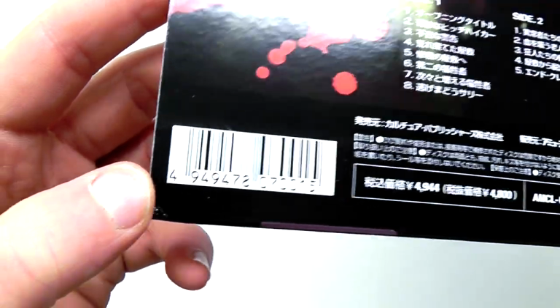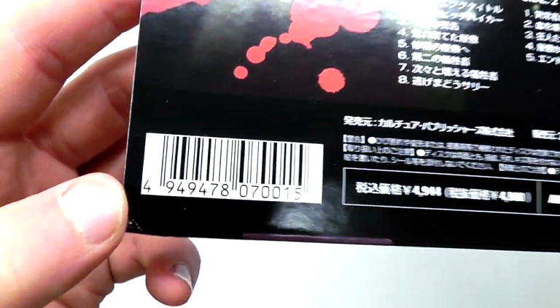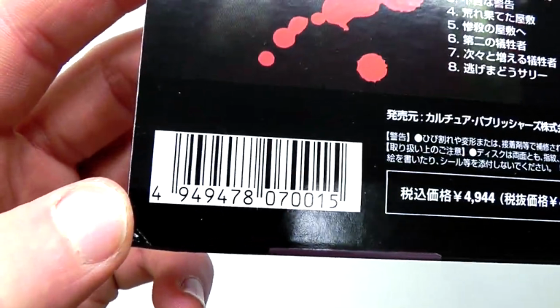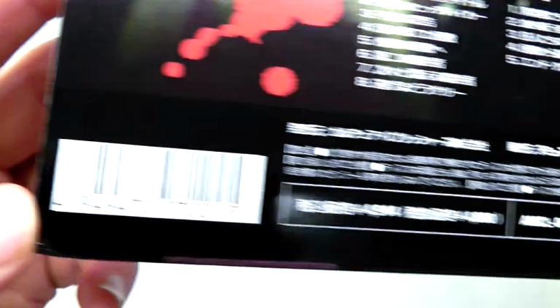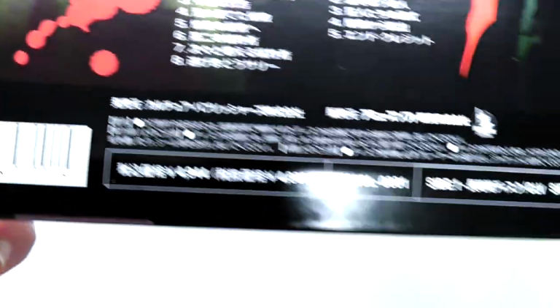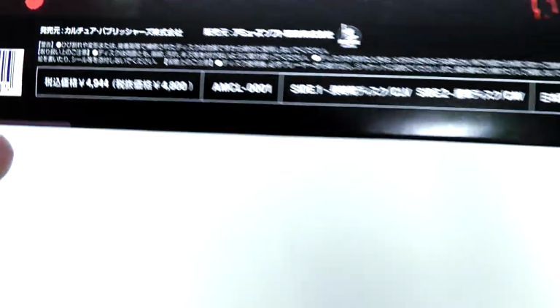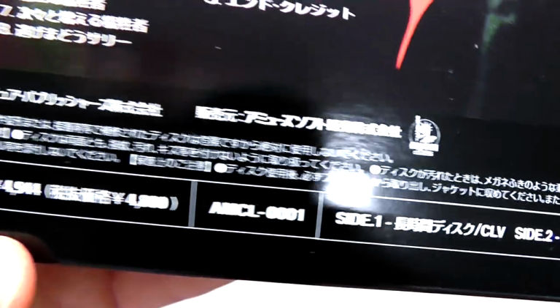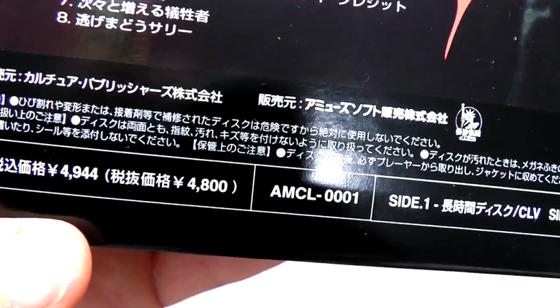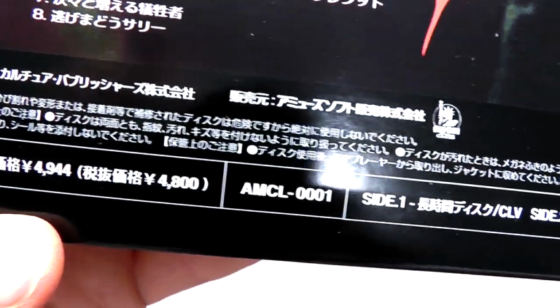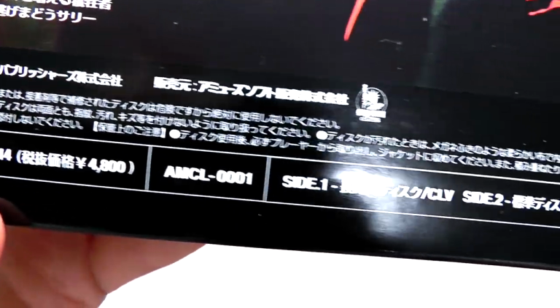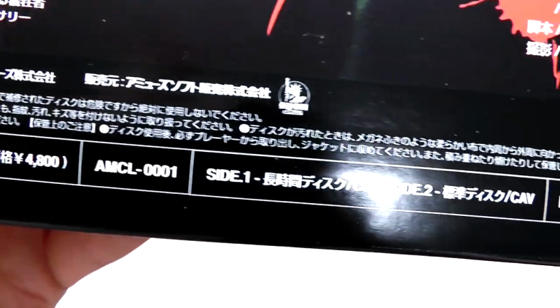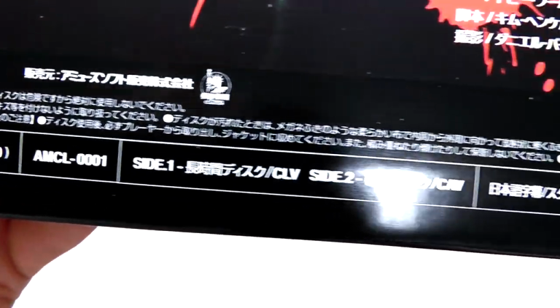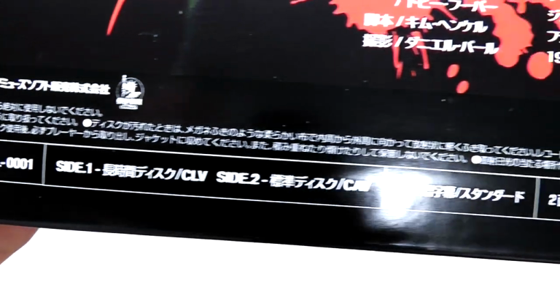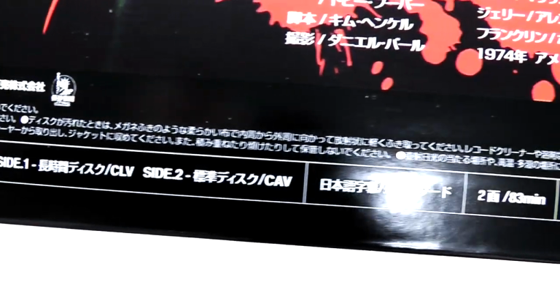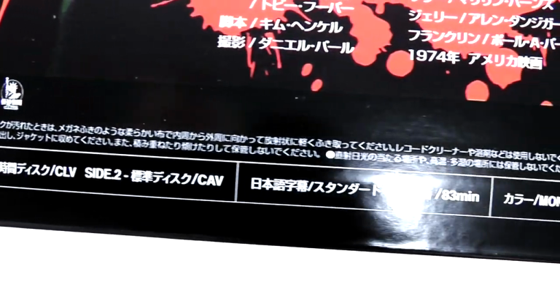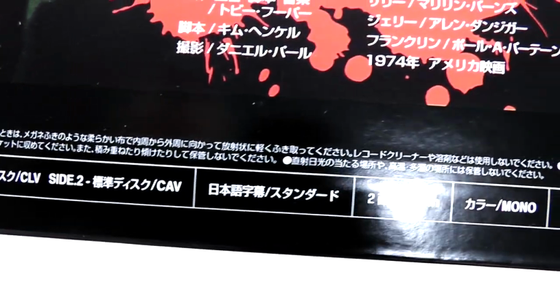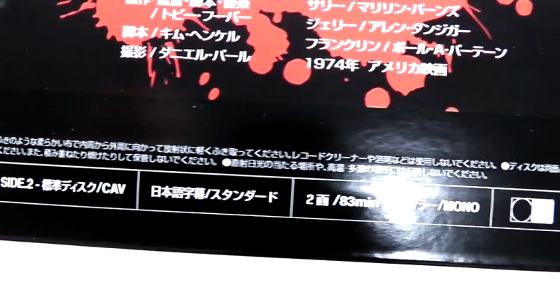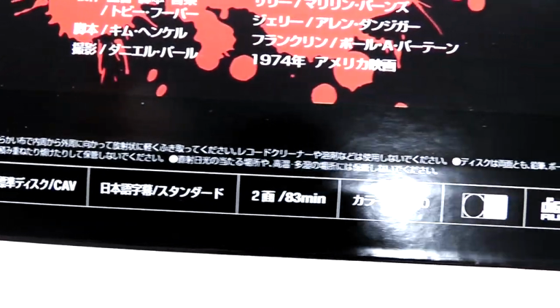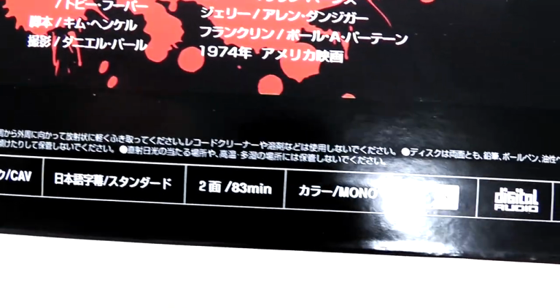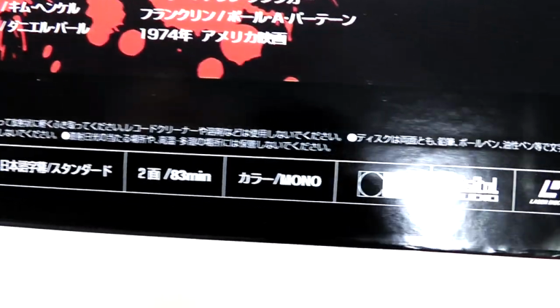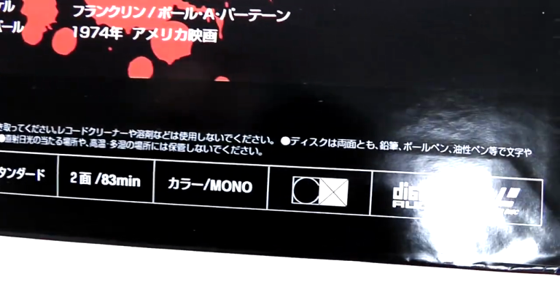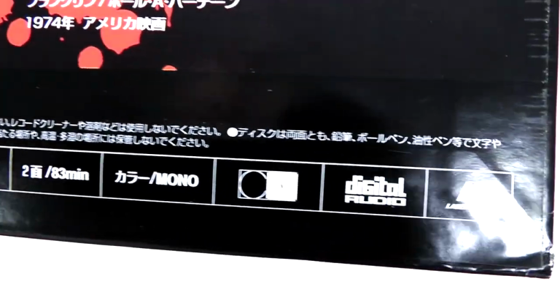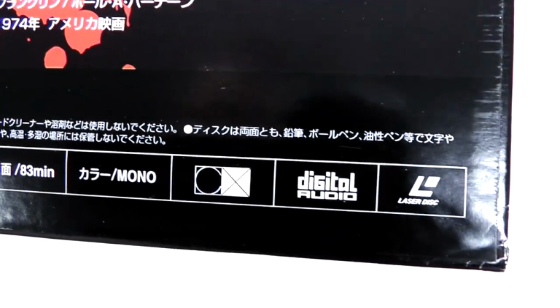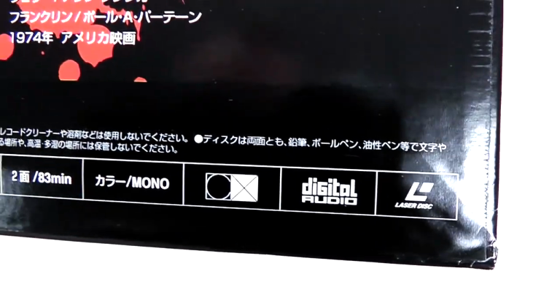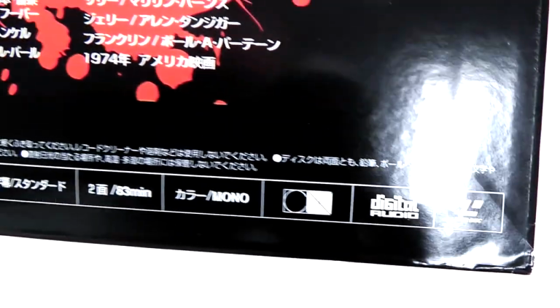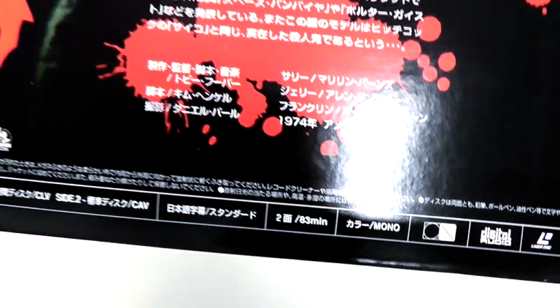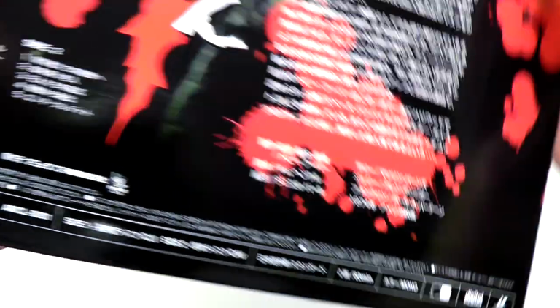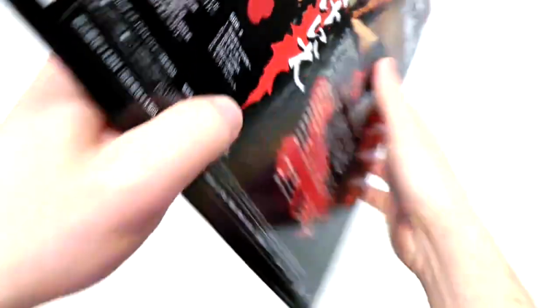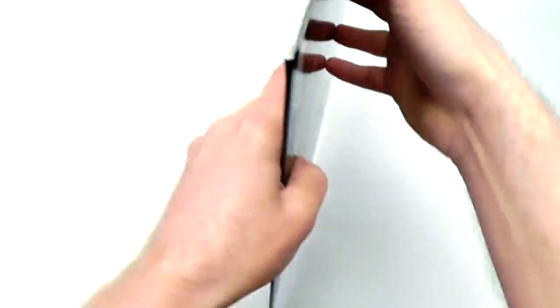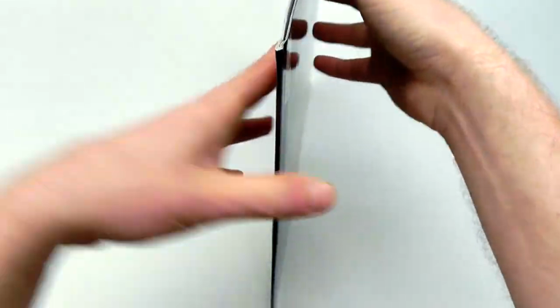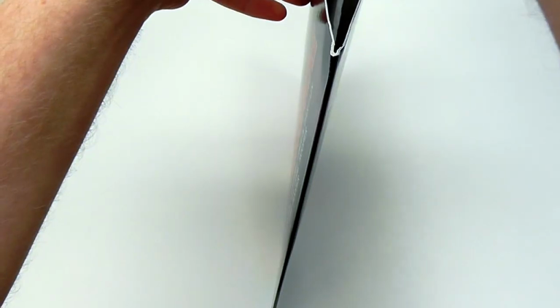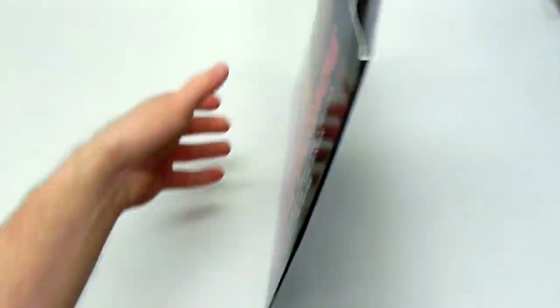Here's the barcode, in case you want to Google that. Here are all the details. Not really sure if we have a year of release anywhere — you're gonna have to look into that.